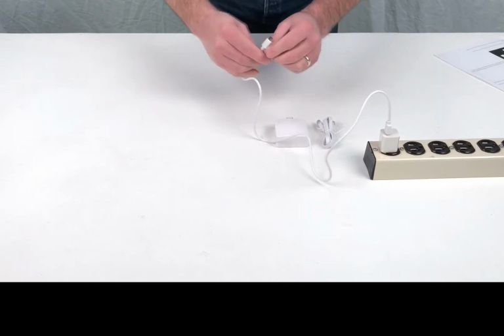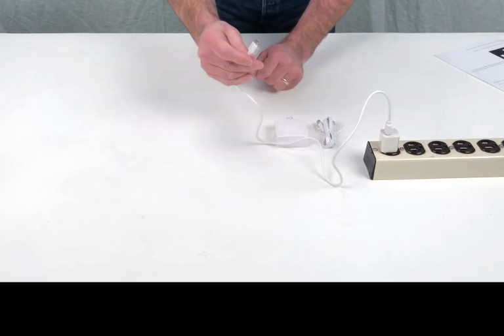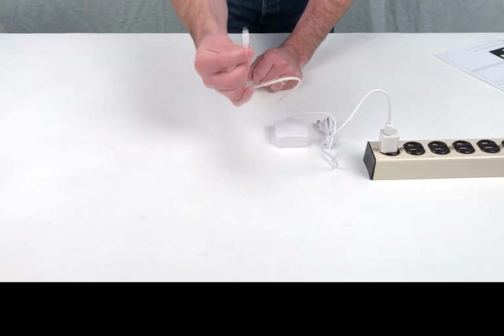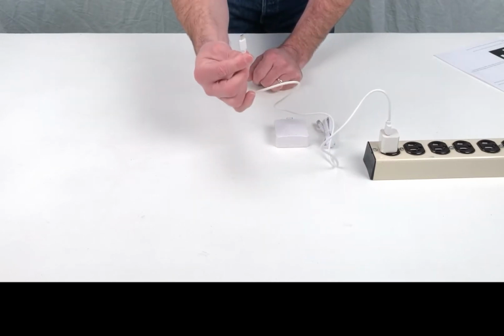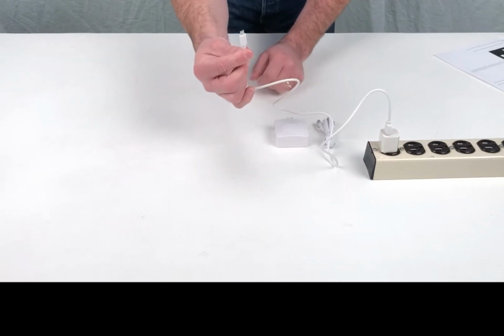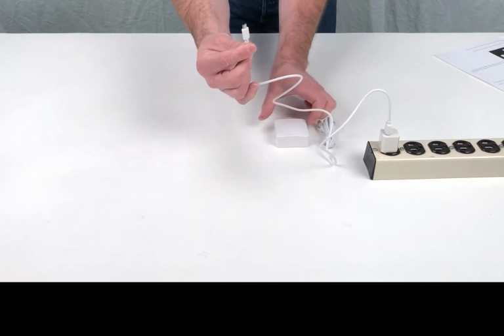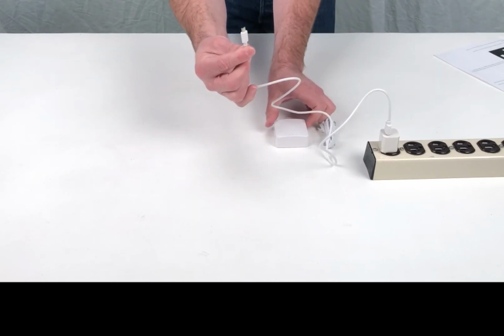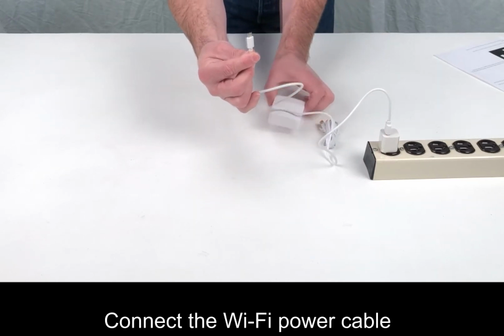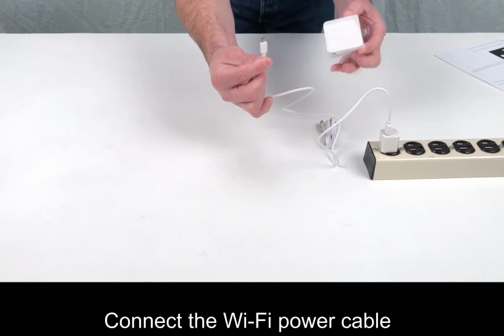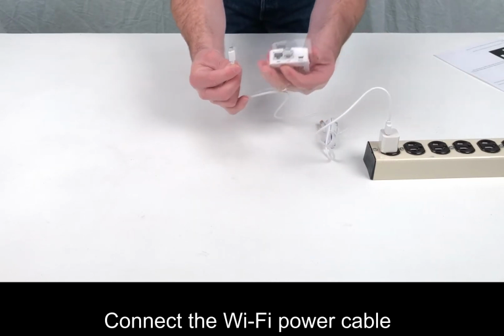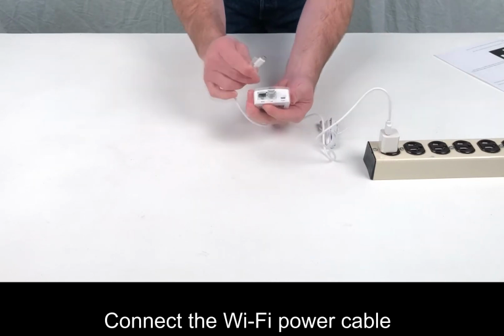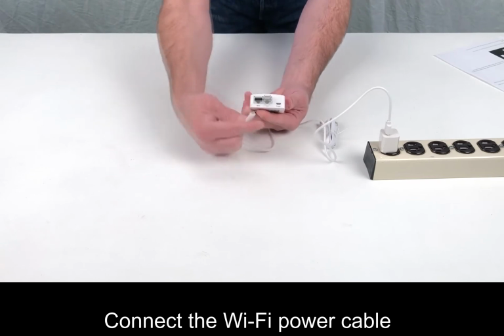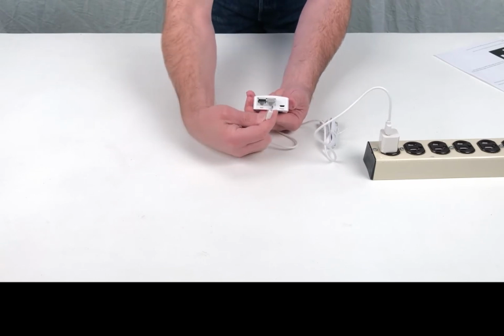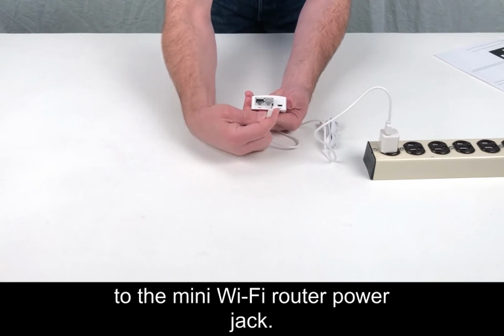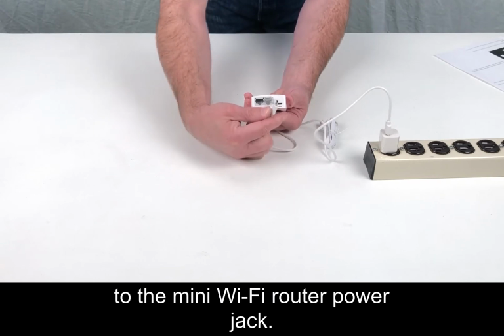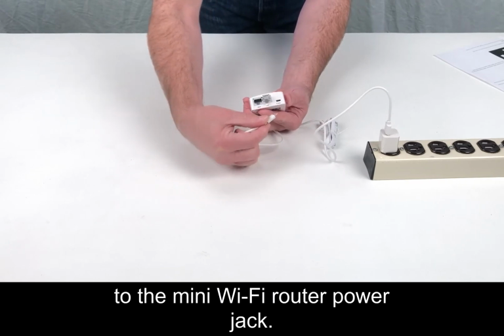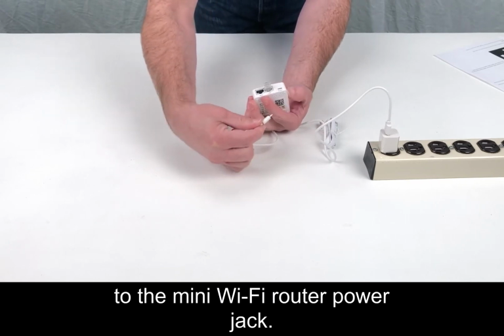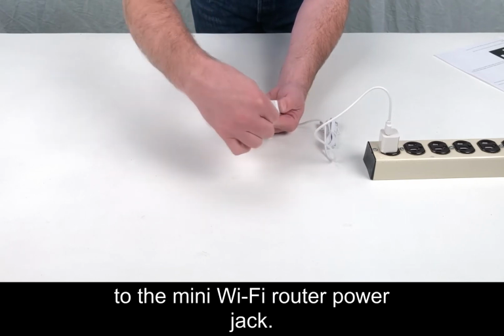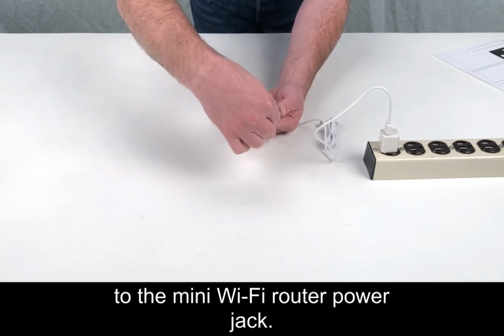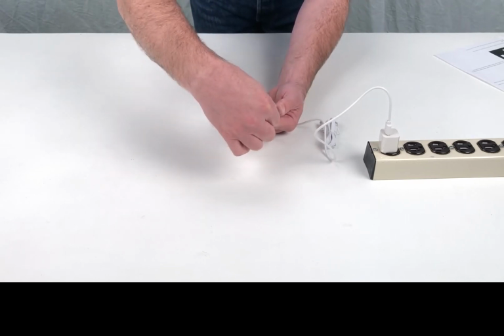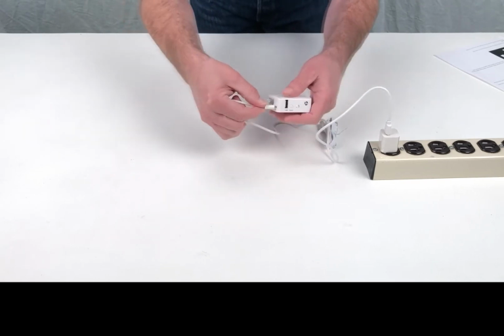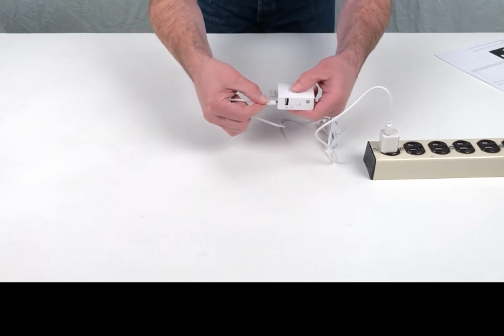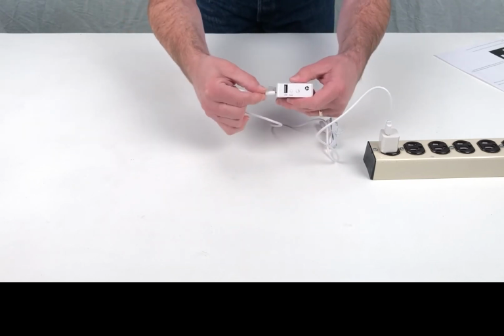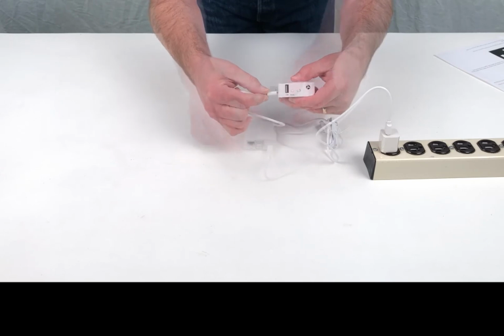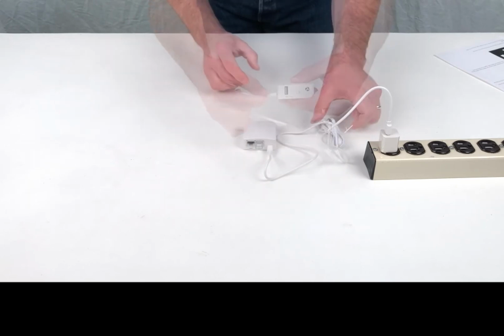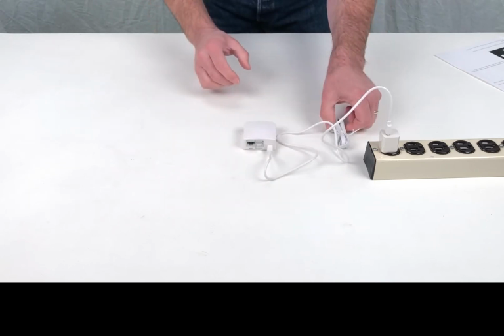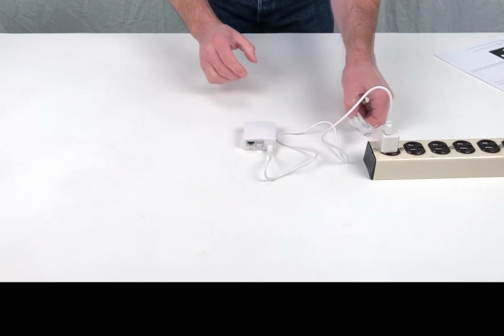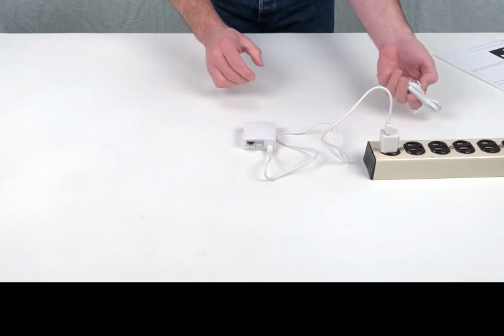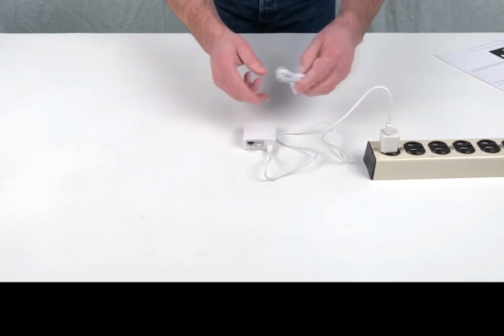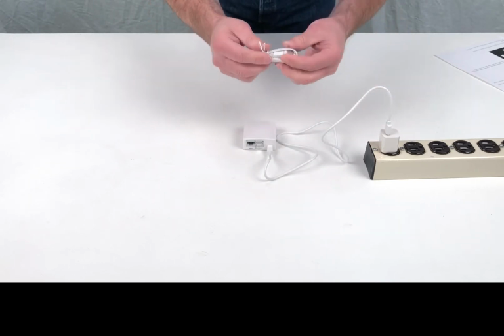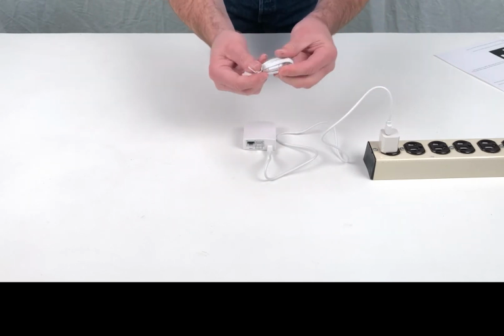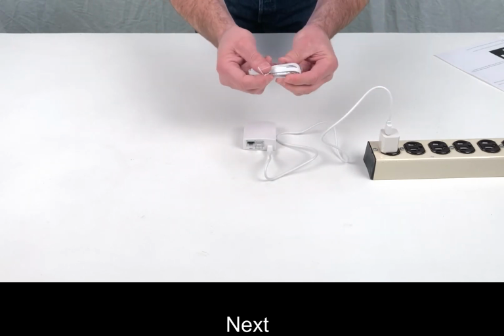Step 4: Connect the WiFi power cable to the Mini WiFi router power jack. Next, connect the Ethernet cable to the WAN port on the Mini WiFi router.